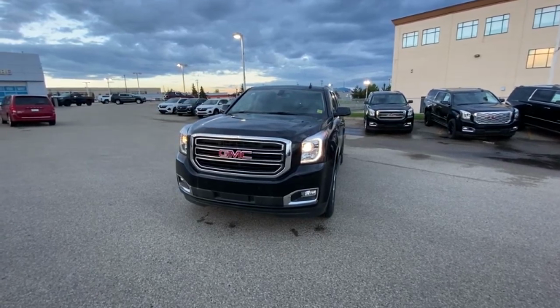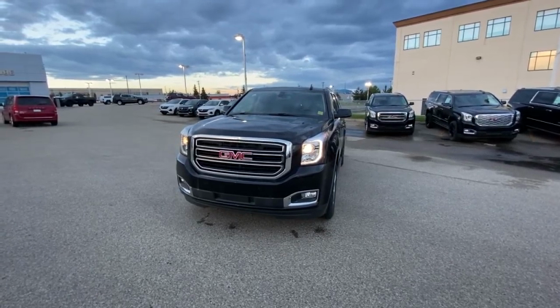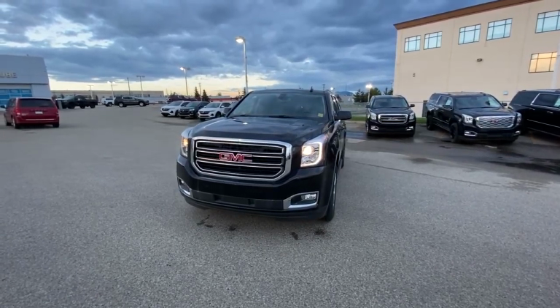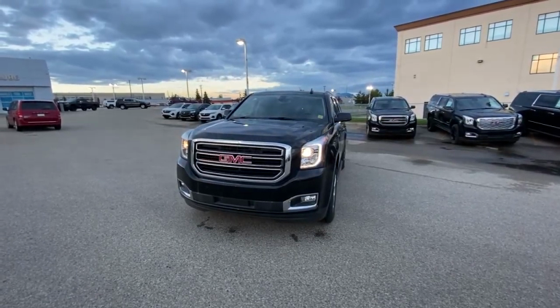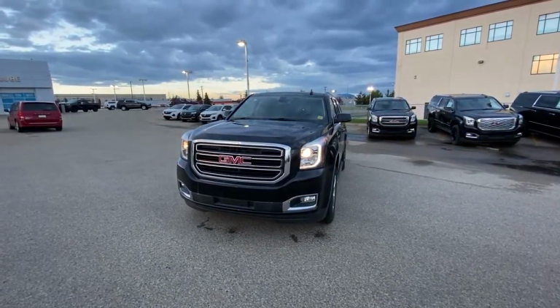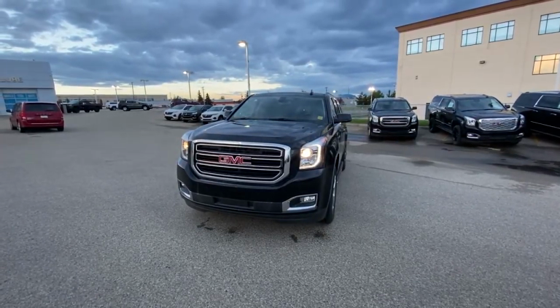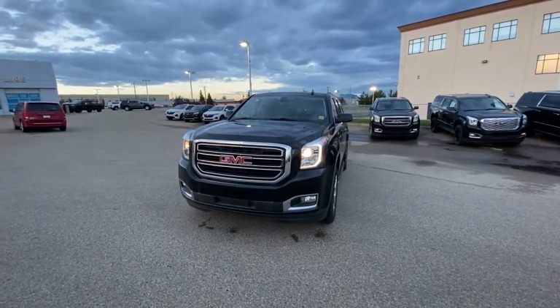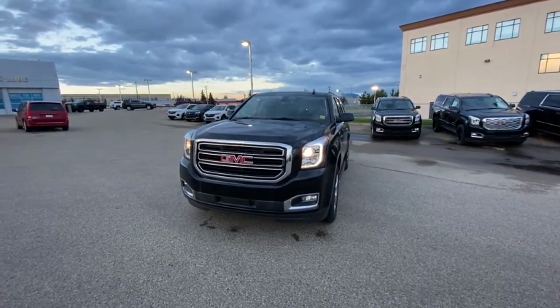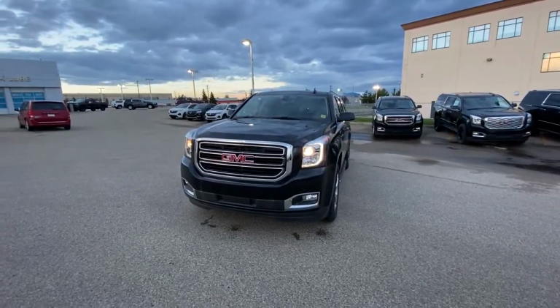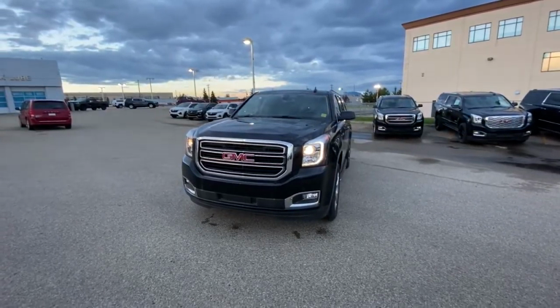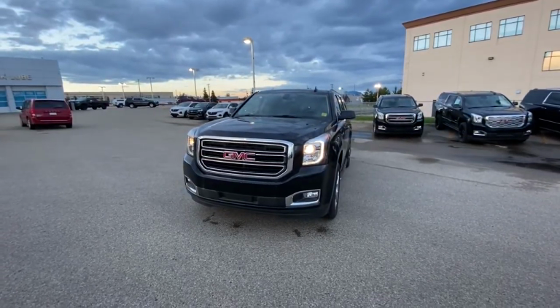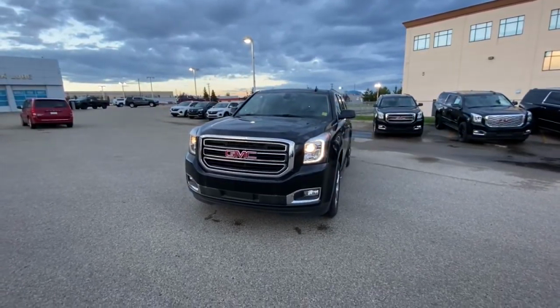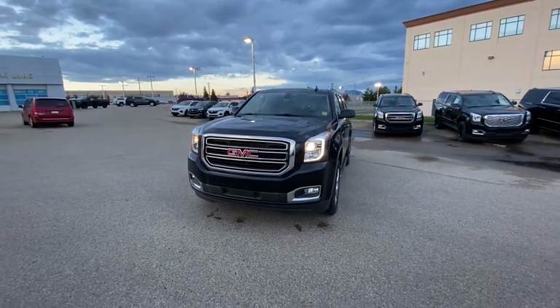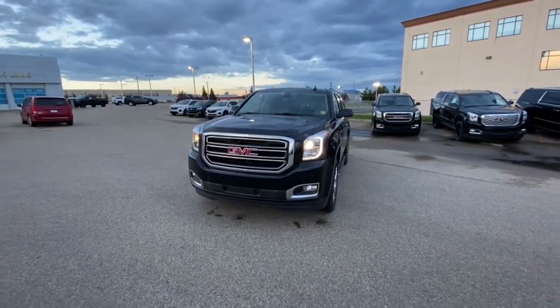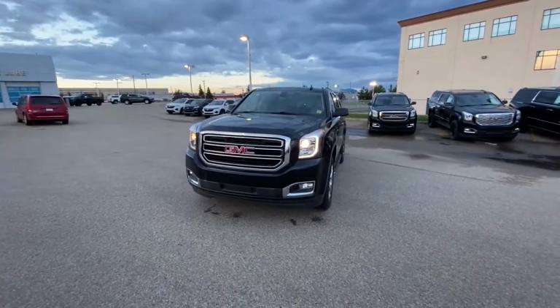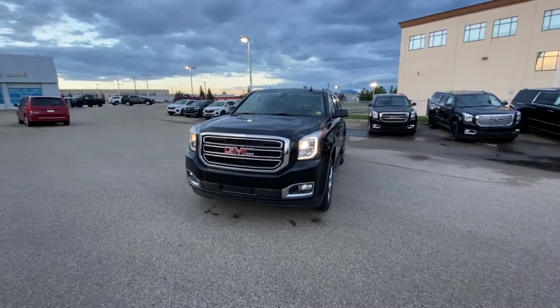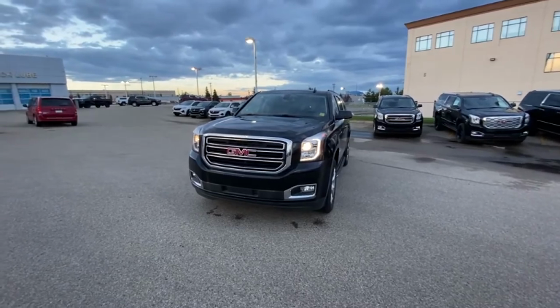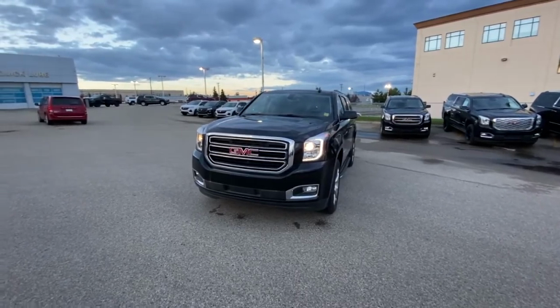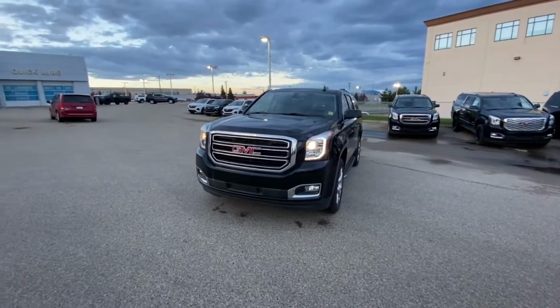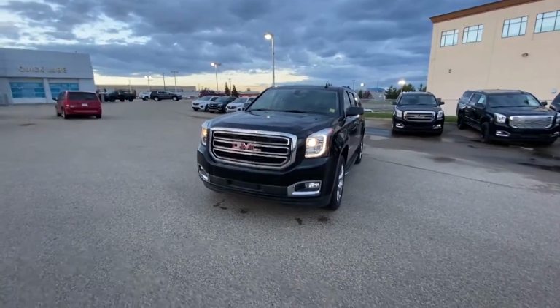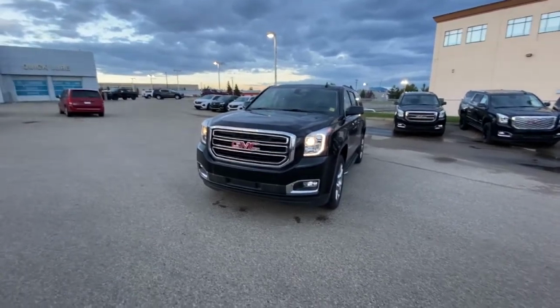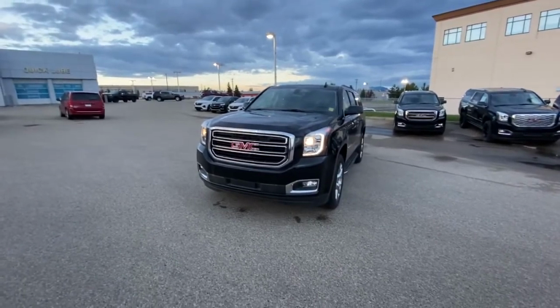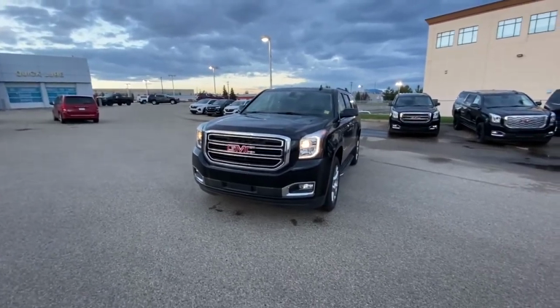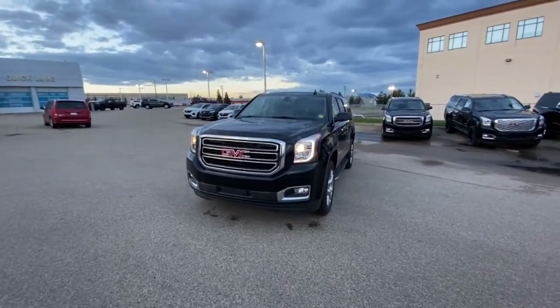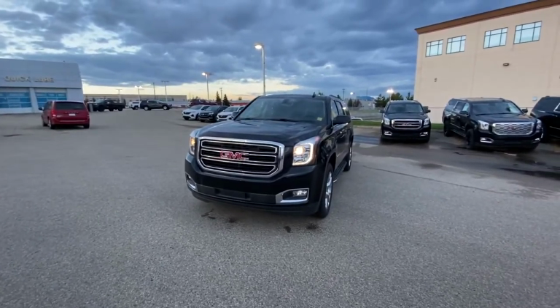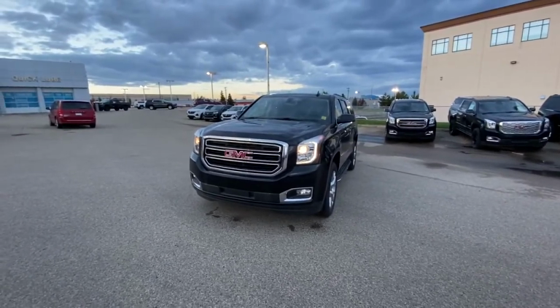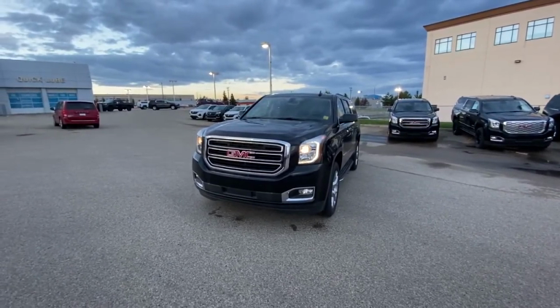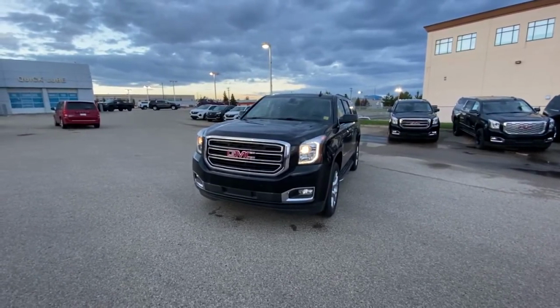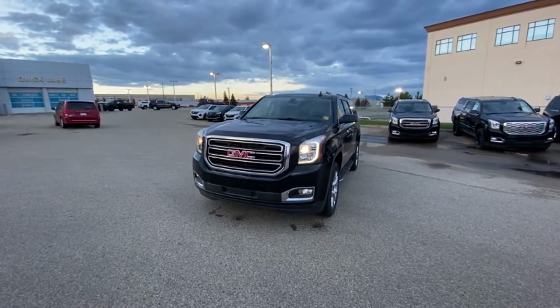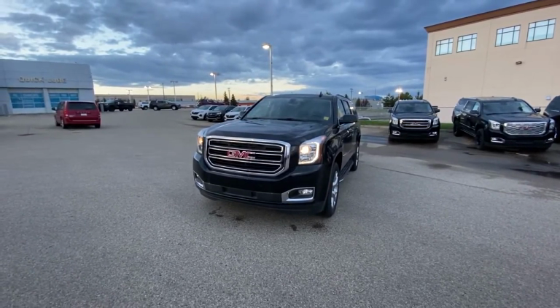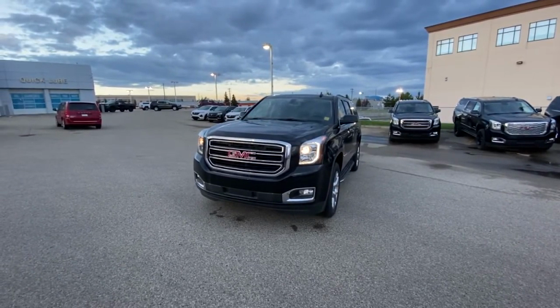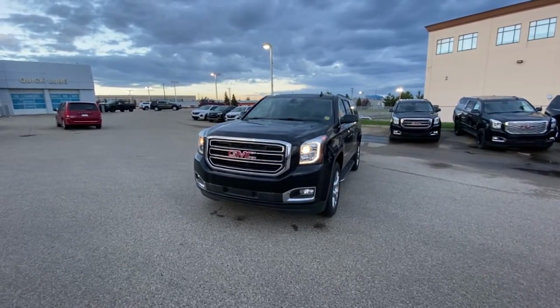Hi there, my name is Azzy Mazhar from Capital GMC Buick in Edmonton, and right in front of me is the 2020 GMC Yukon XL SLE model.